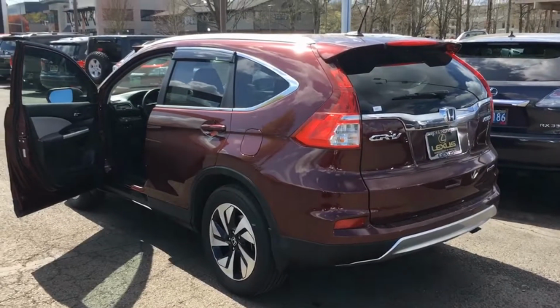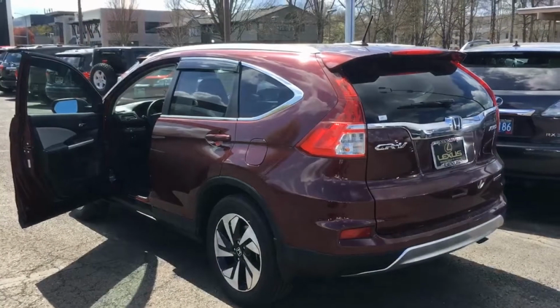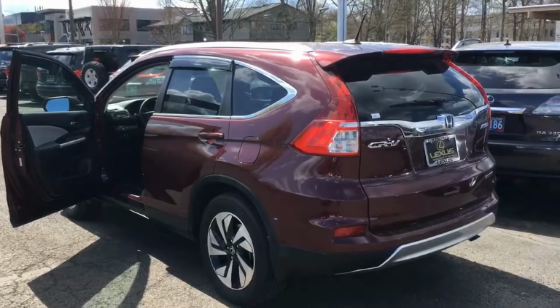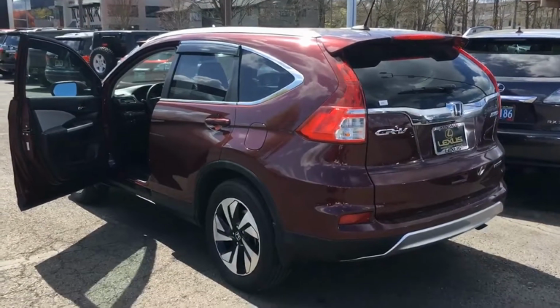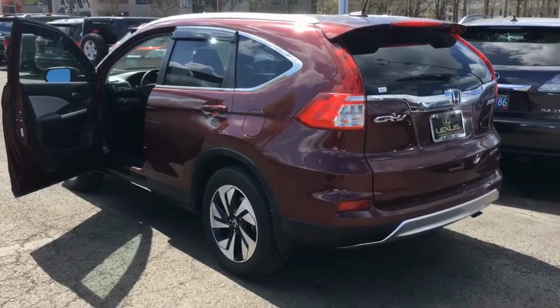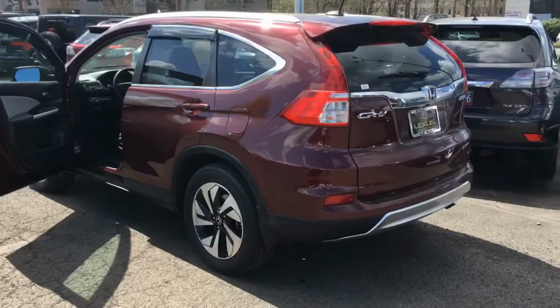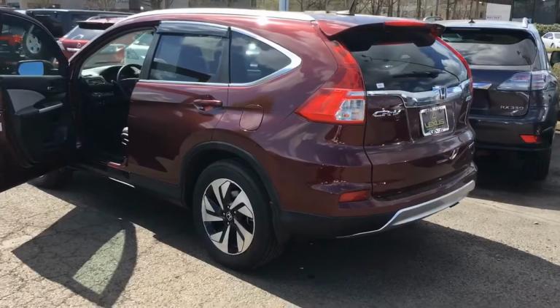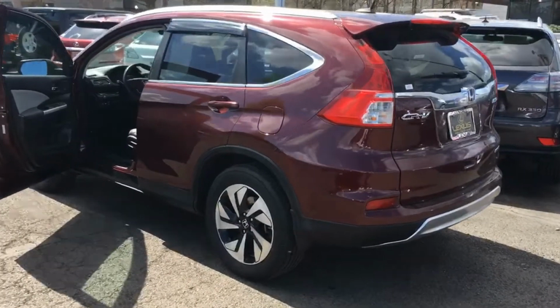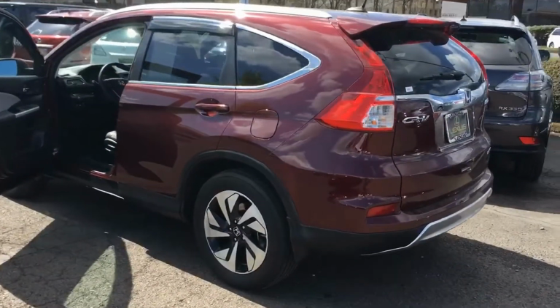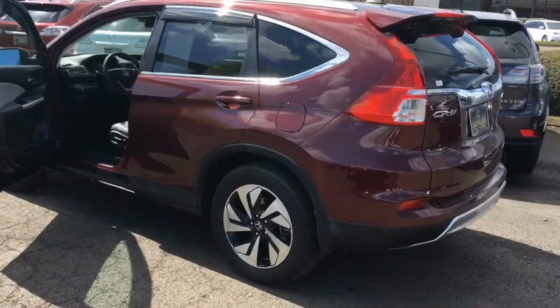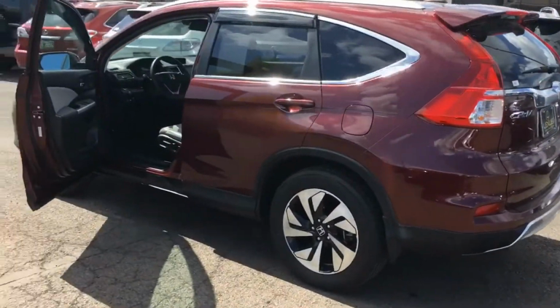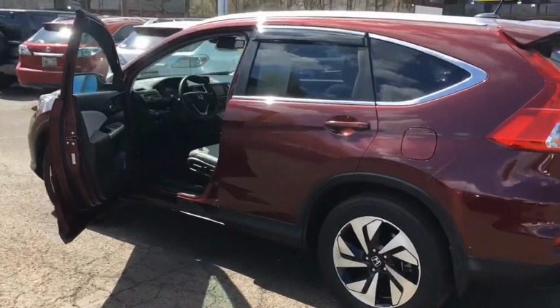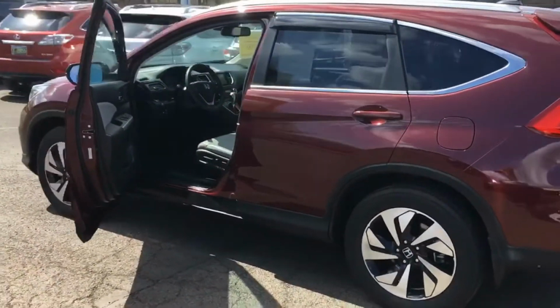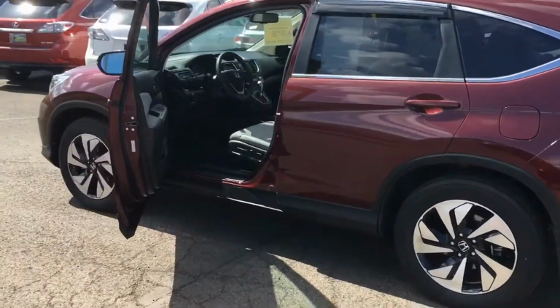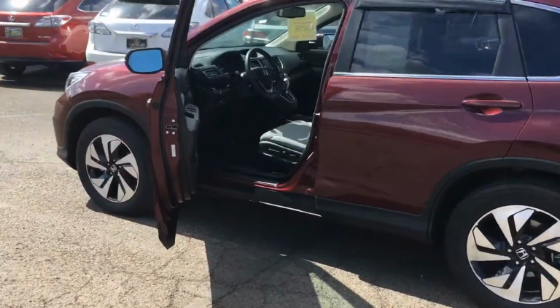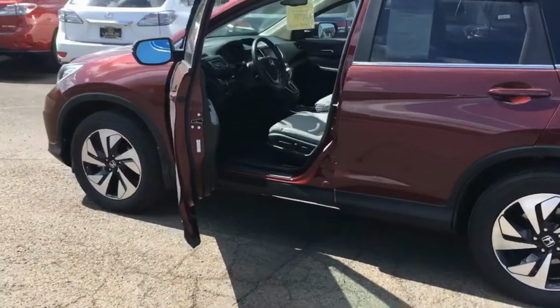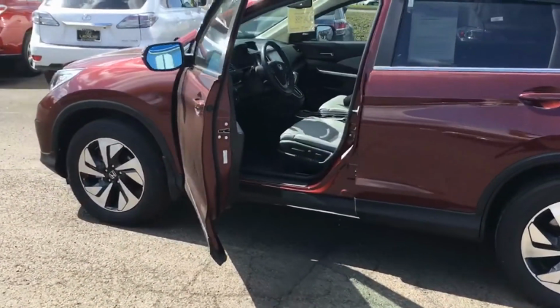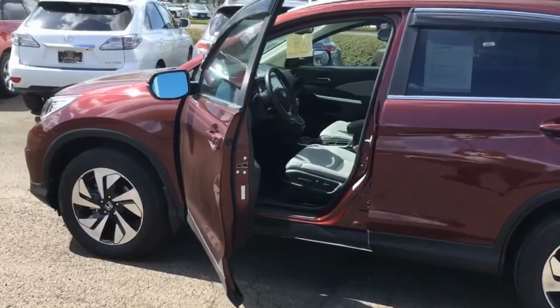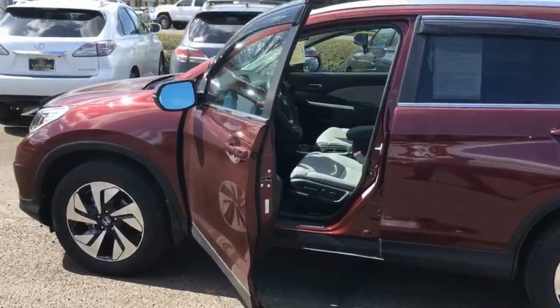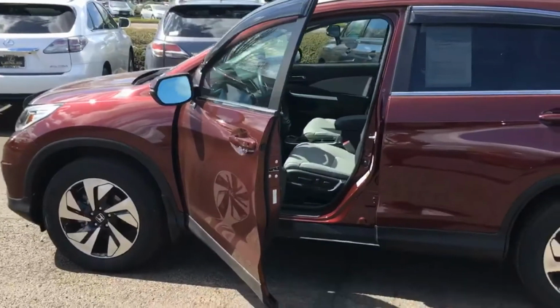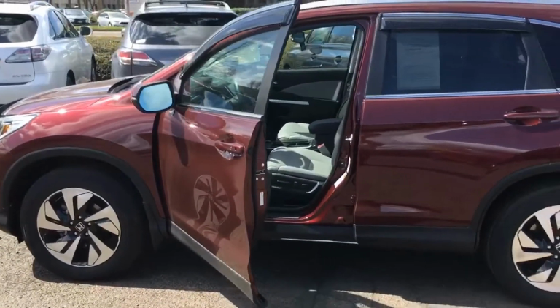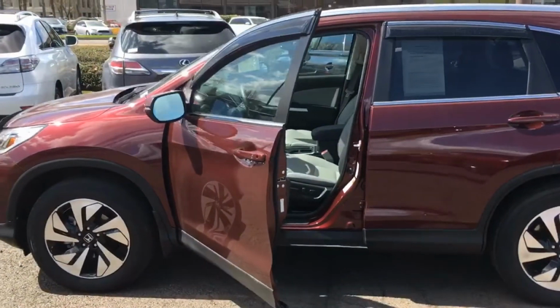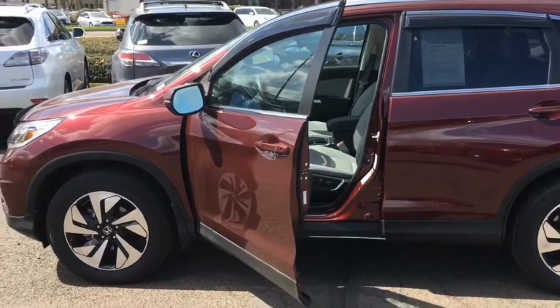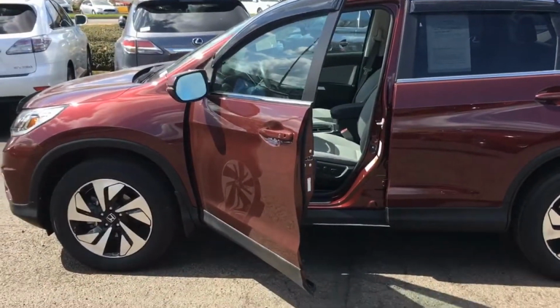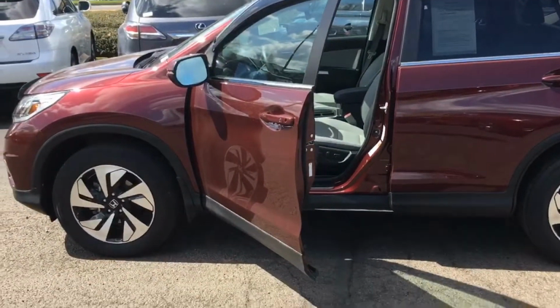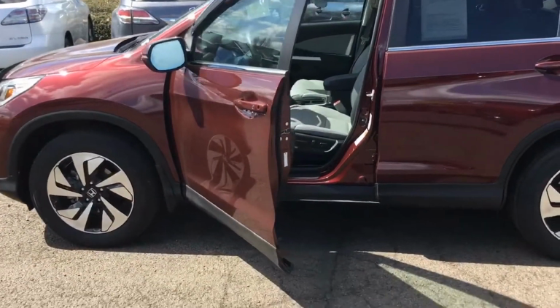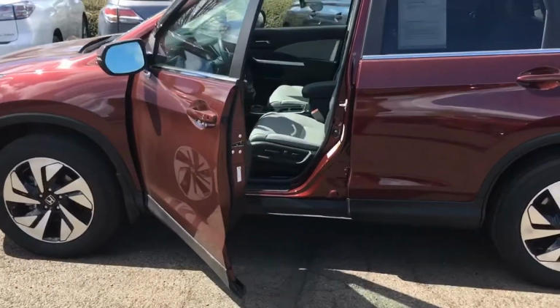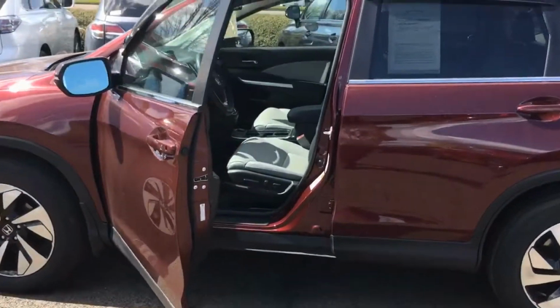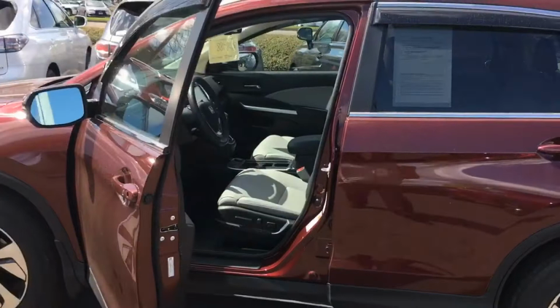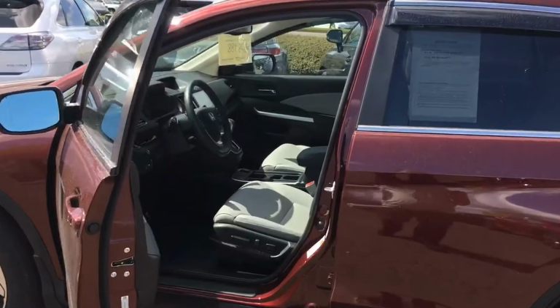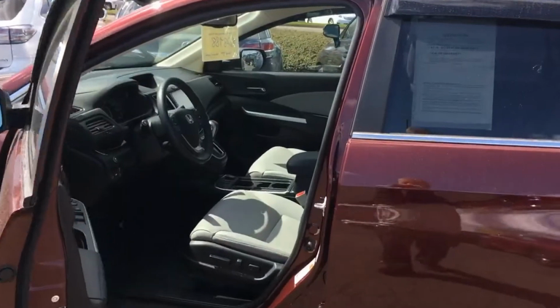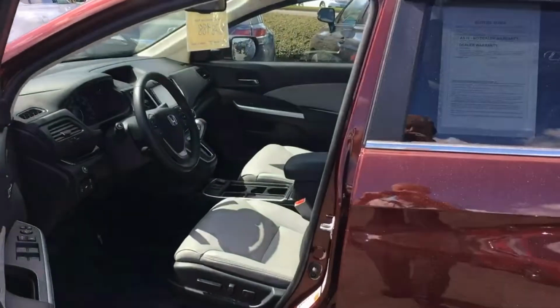Hi Alicia, this is Mike Morrow at Kendall Lexus. I just thought you might like to get a walking look at this Honda CRV. I did notice that your address given isn't local here, but I'll be glad to answer any questions that you might have.